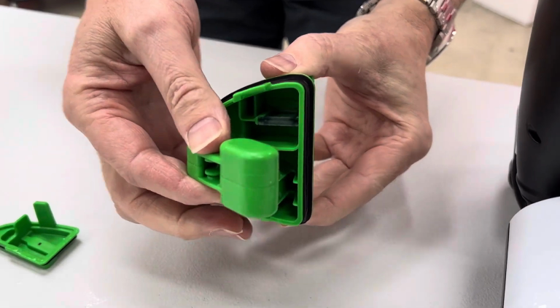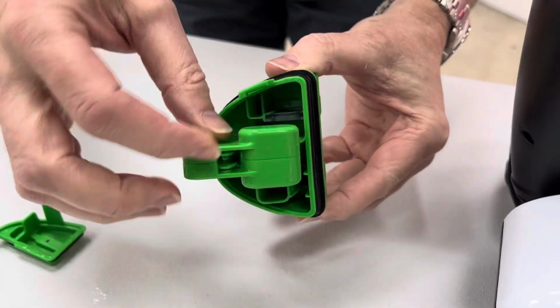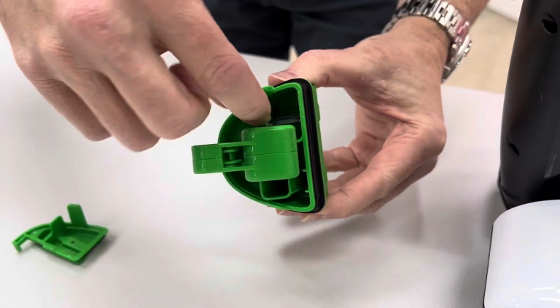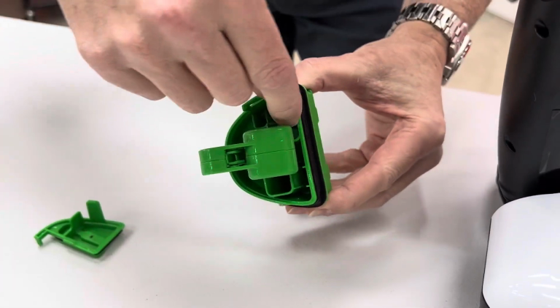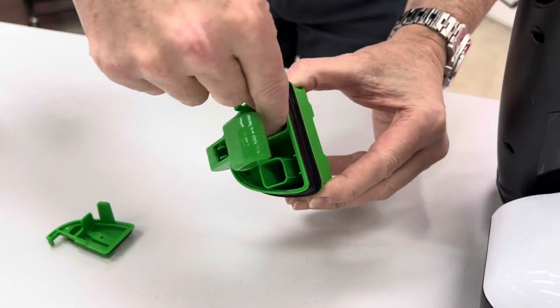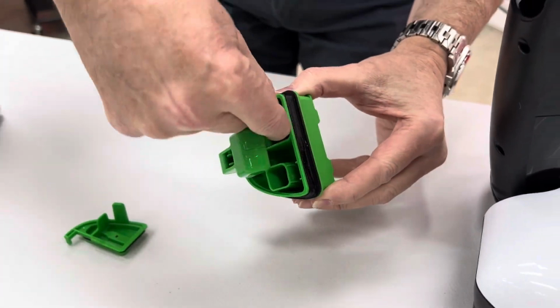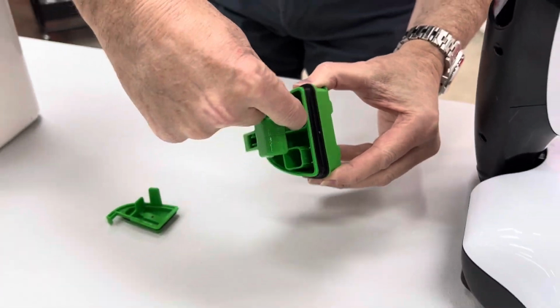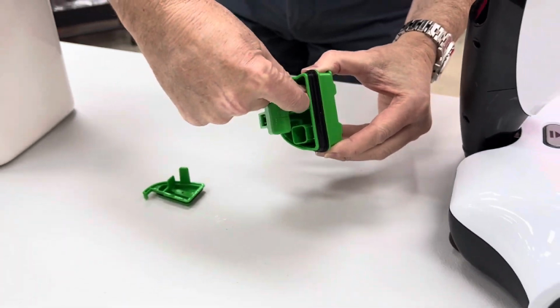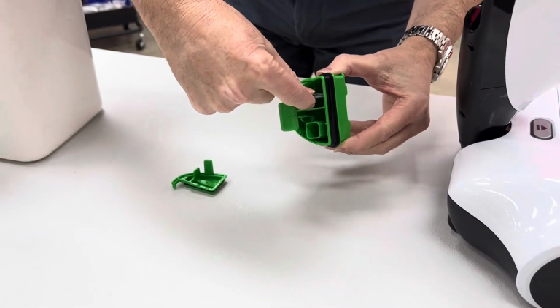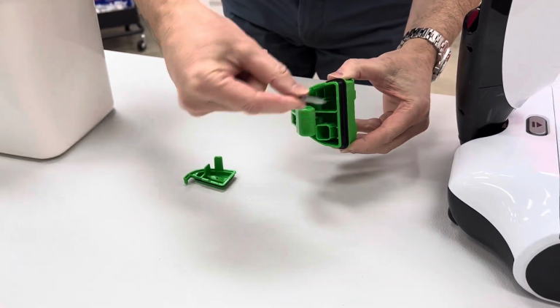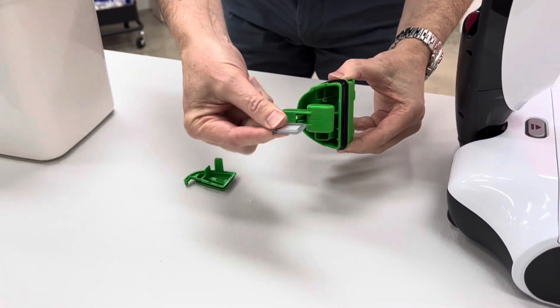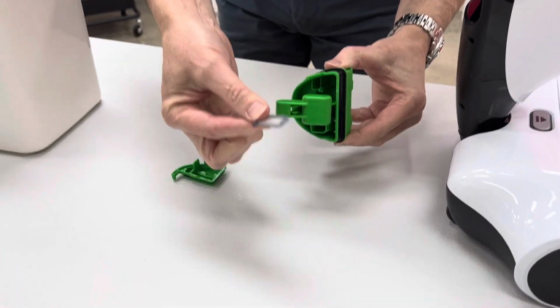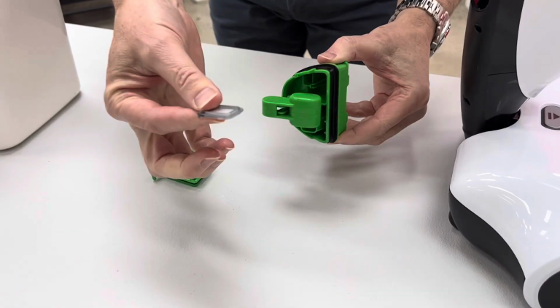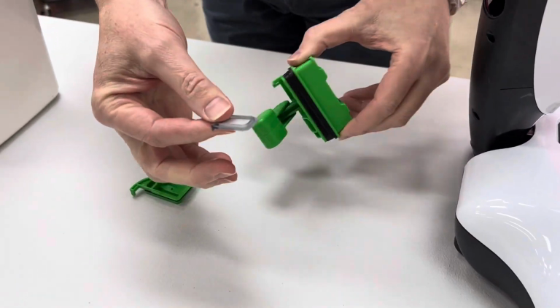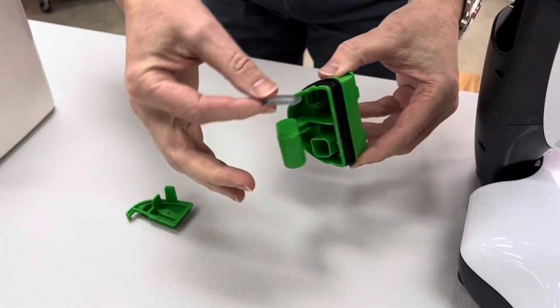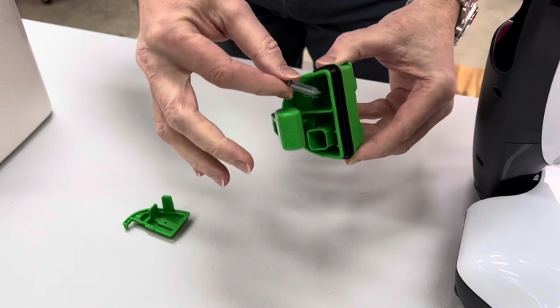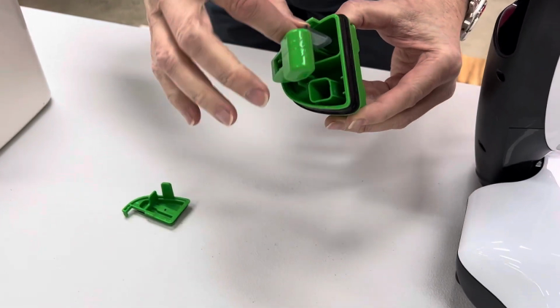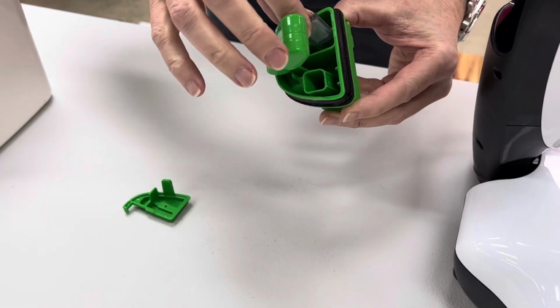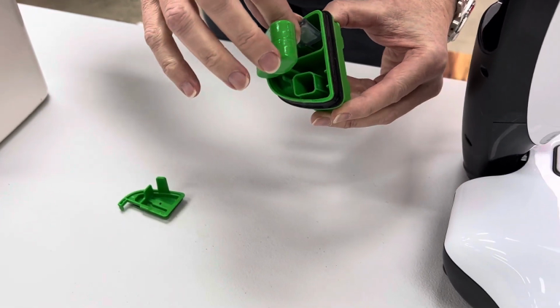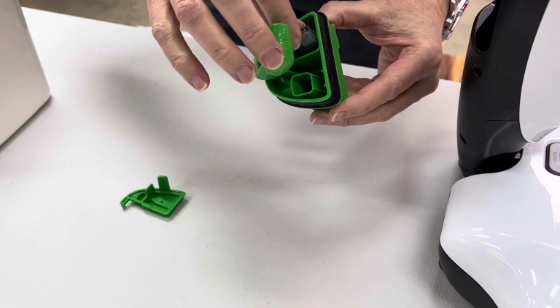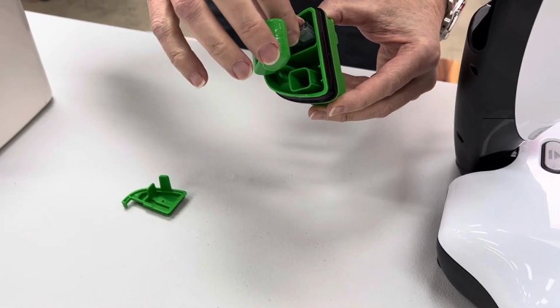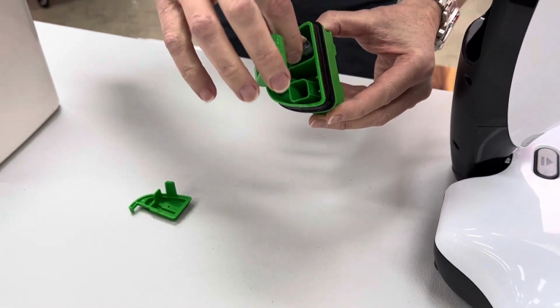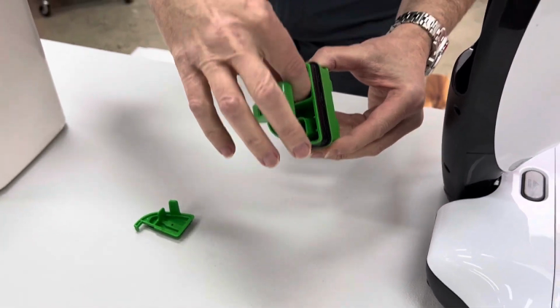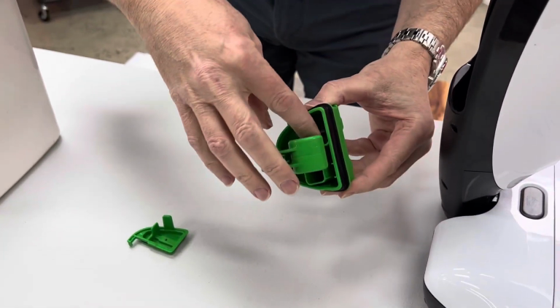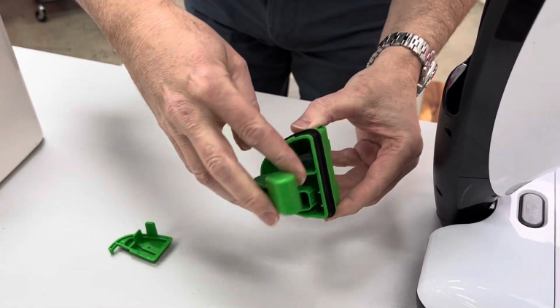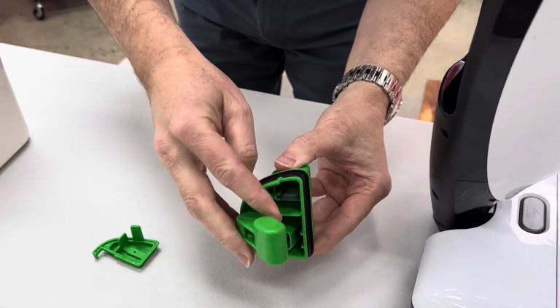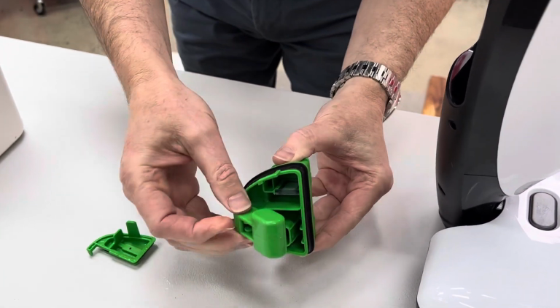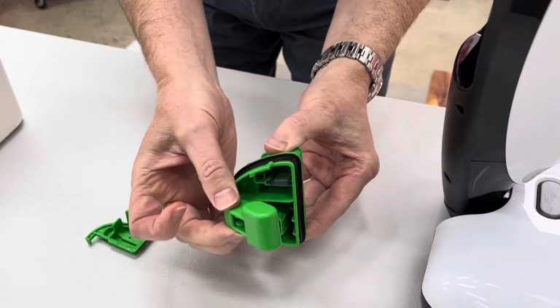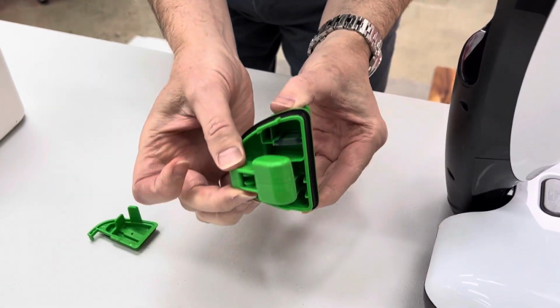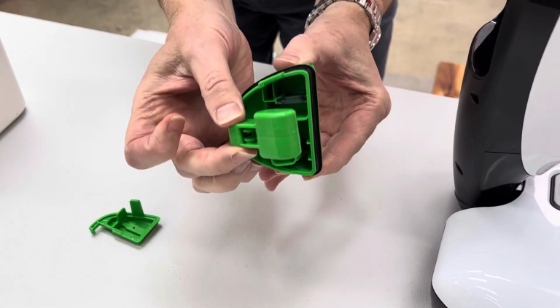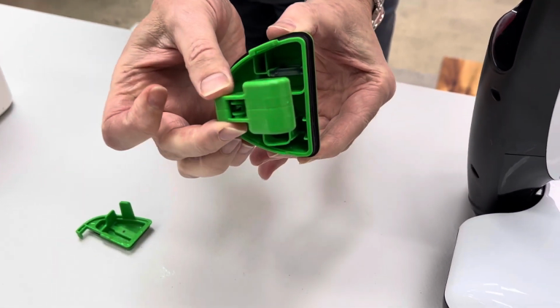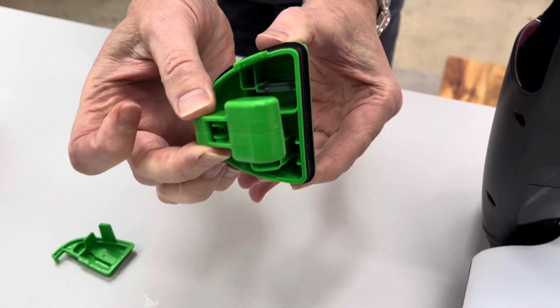You can remove that and just give it a quick rinse under the tap to remove any debris, then slide it back into the channel.